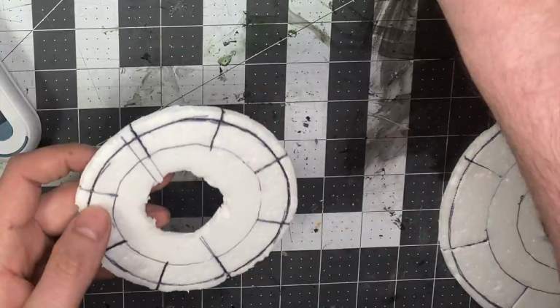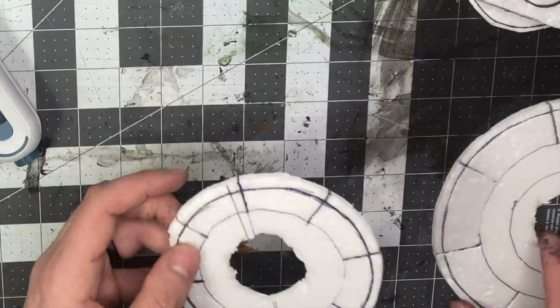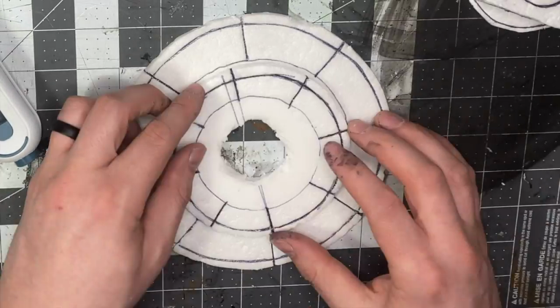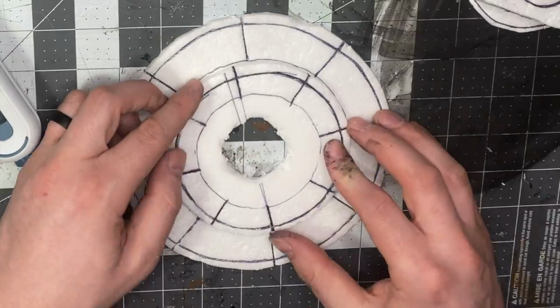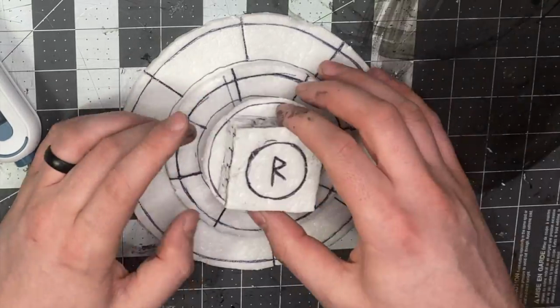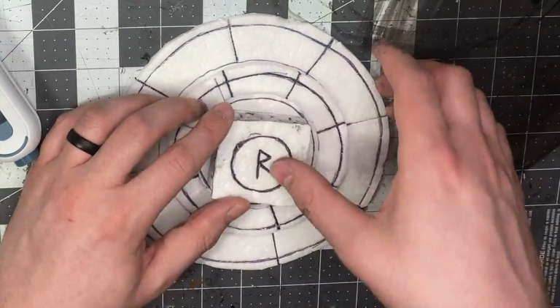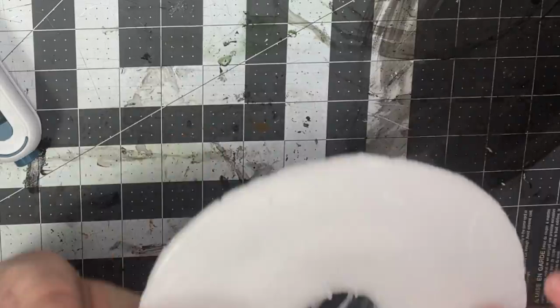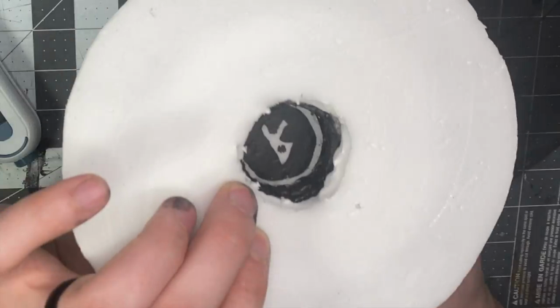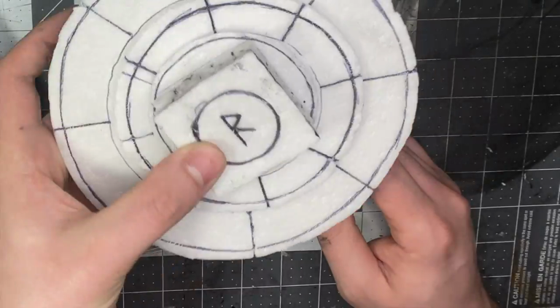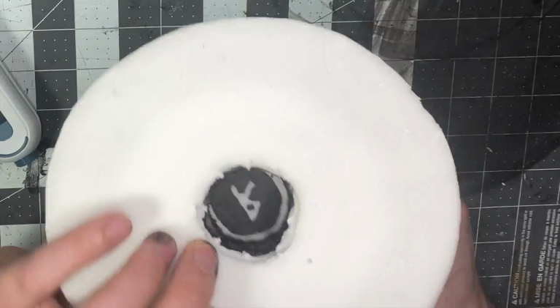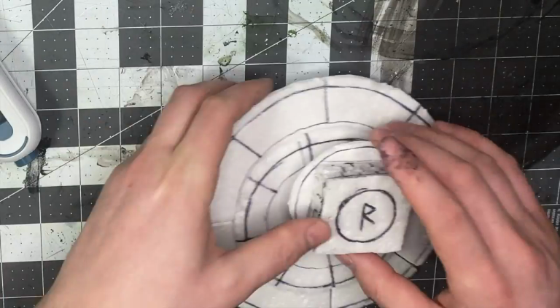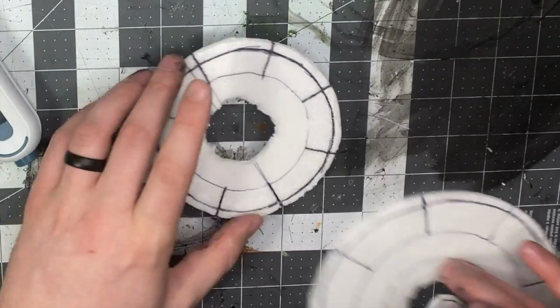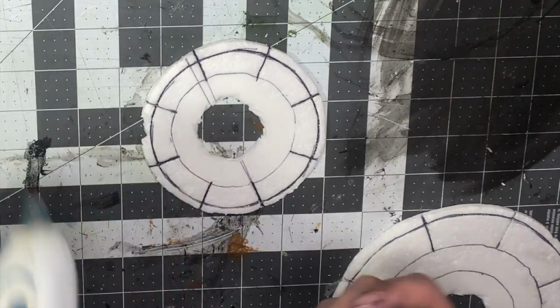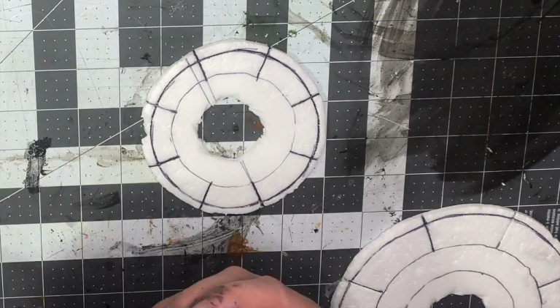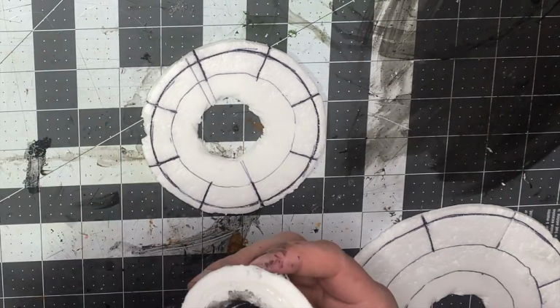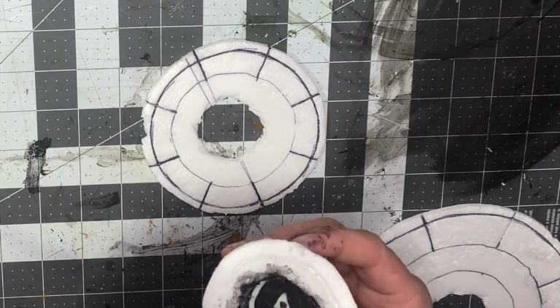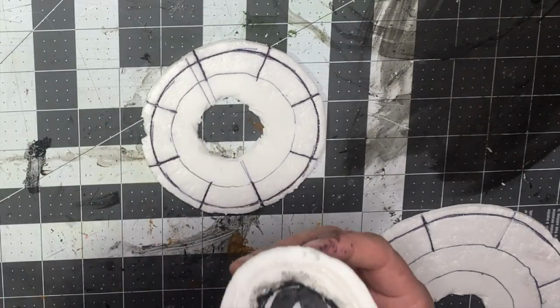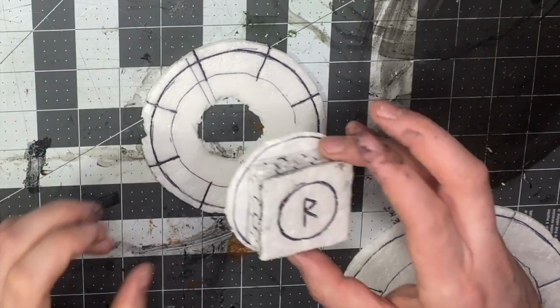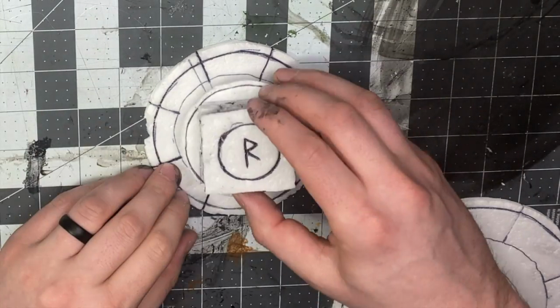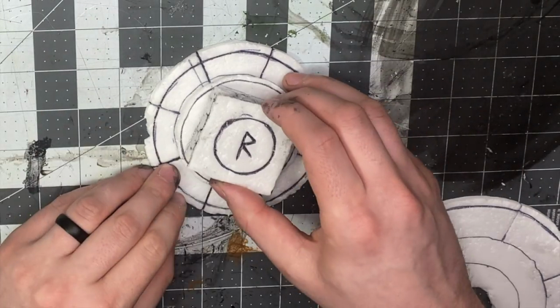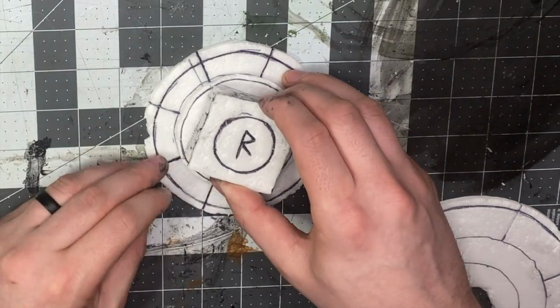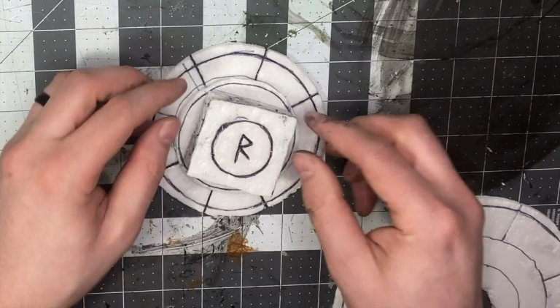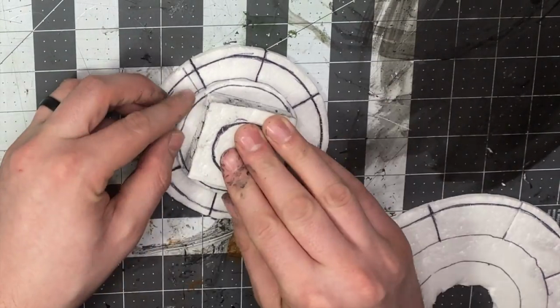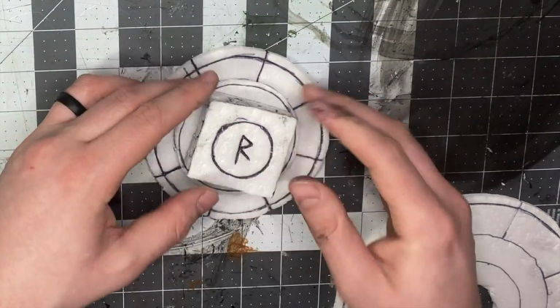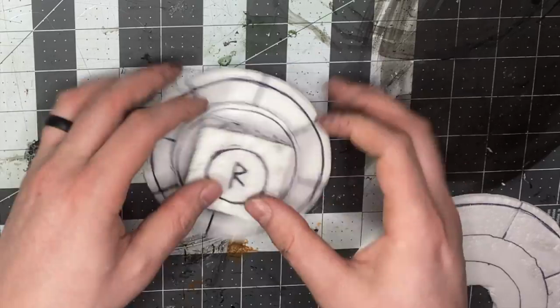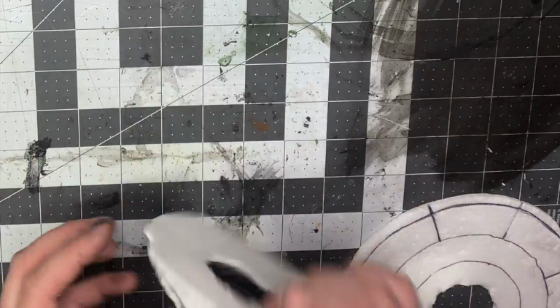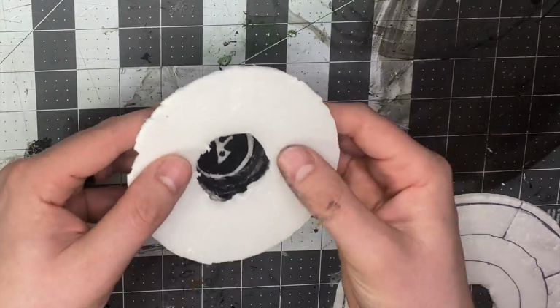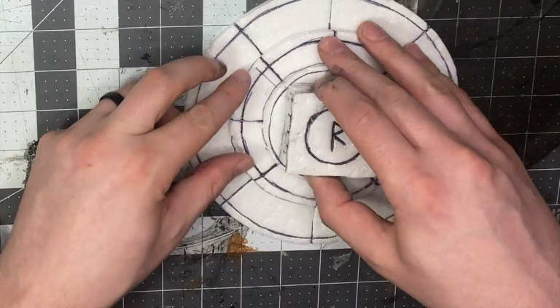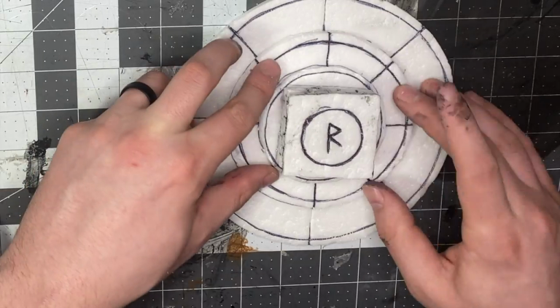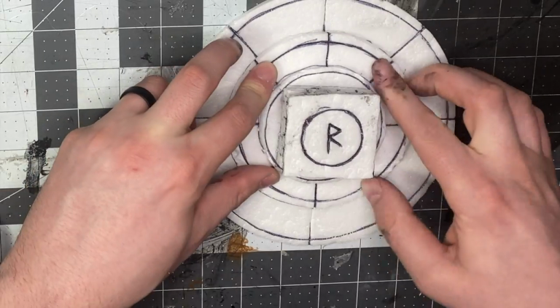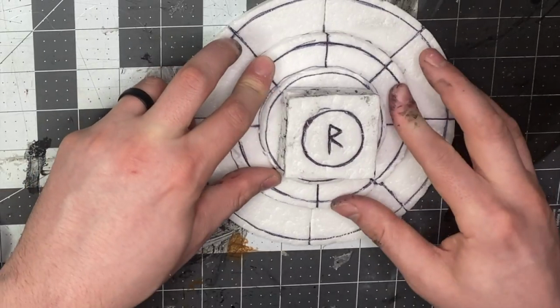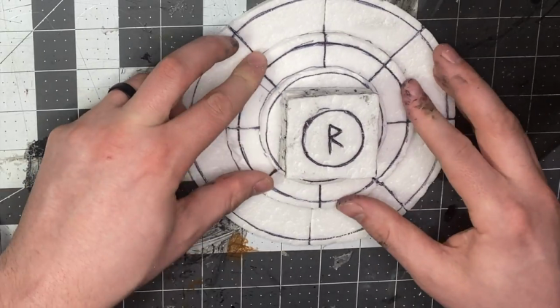Now joining them all together — your lines may or may not join up perfectly. Mine did not this time; last time they did. So just be mindful of that.